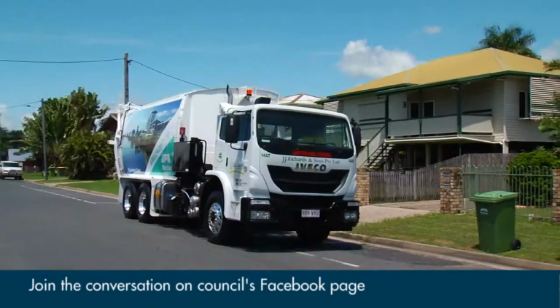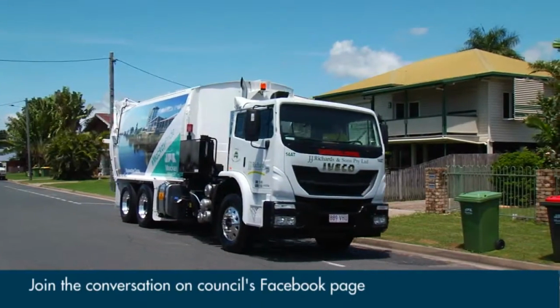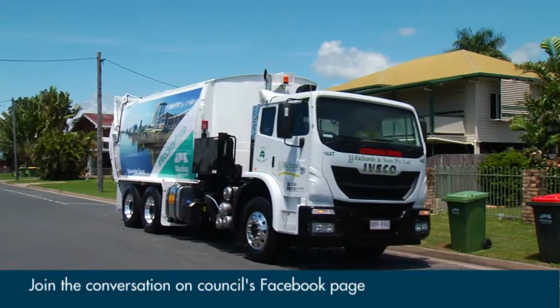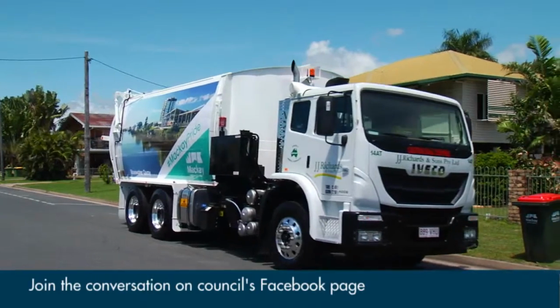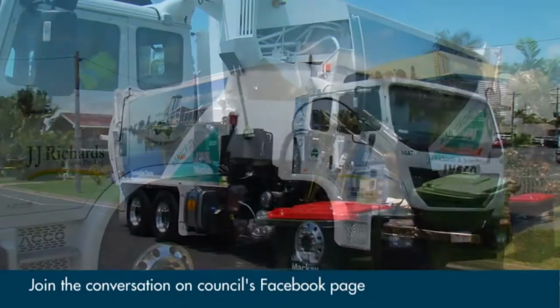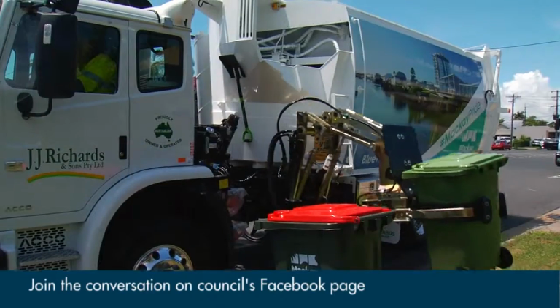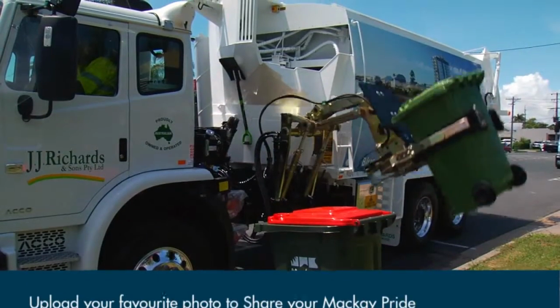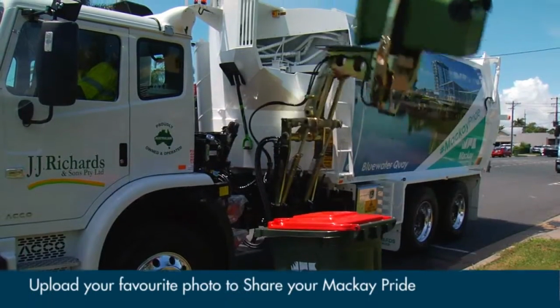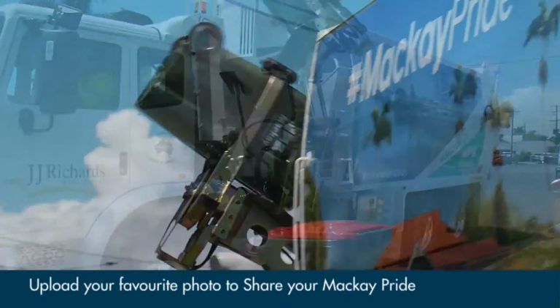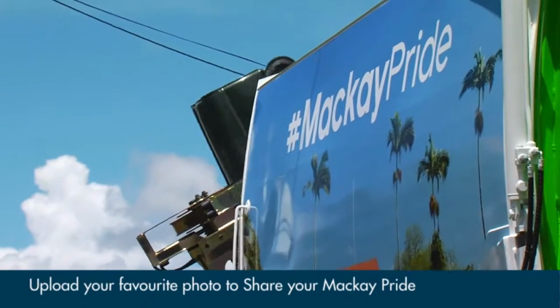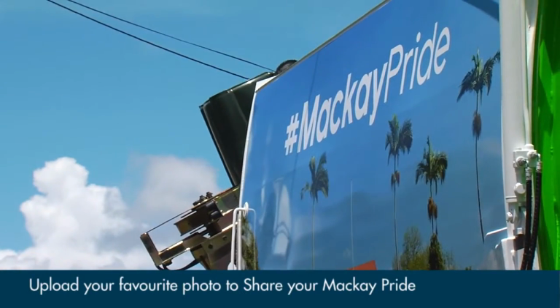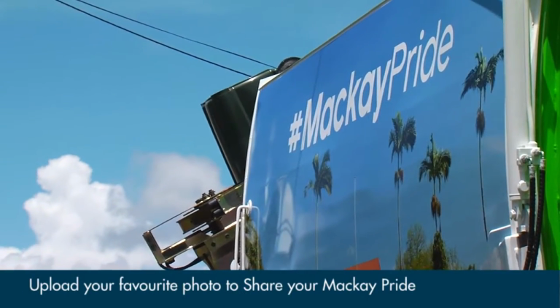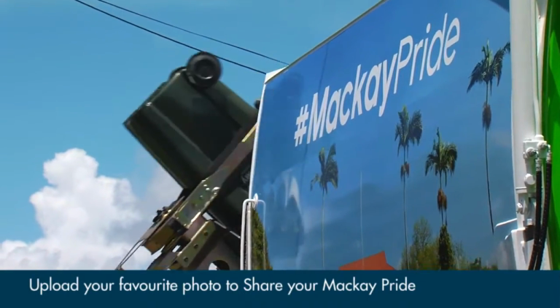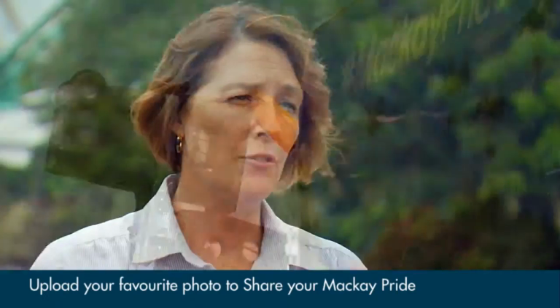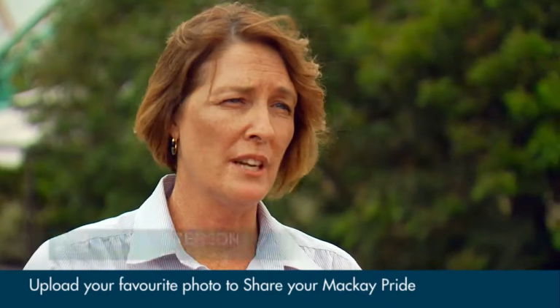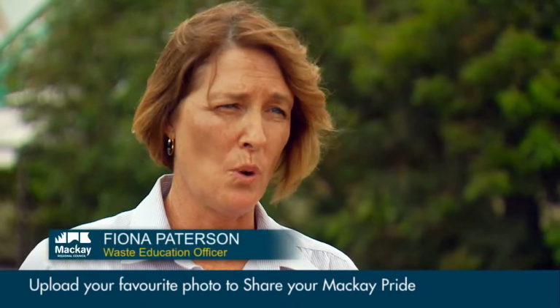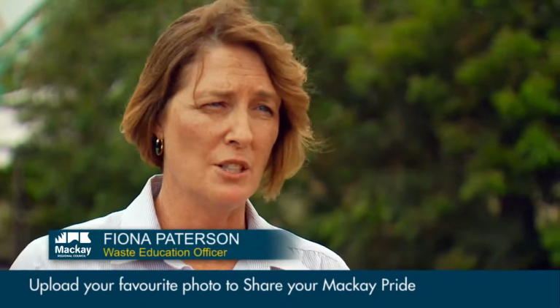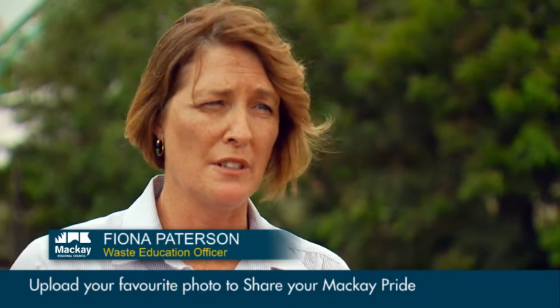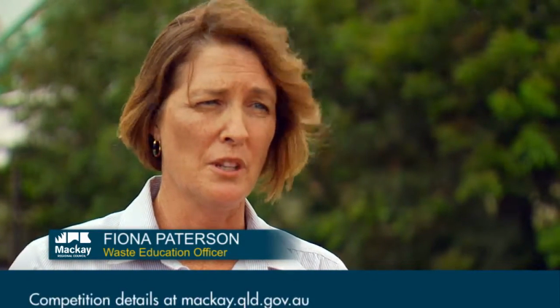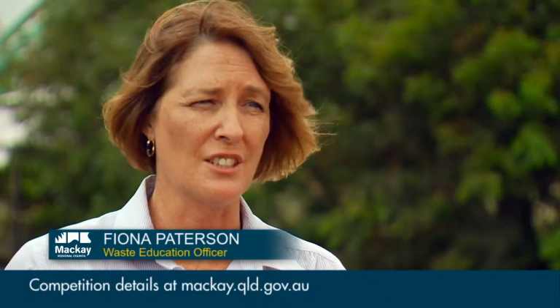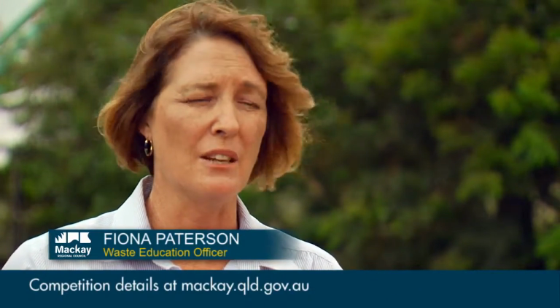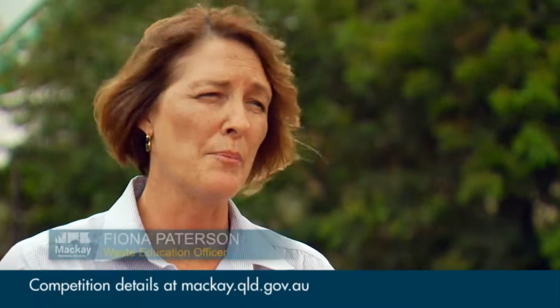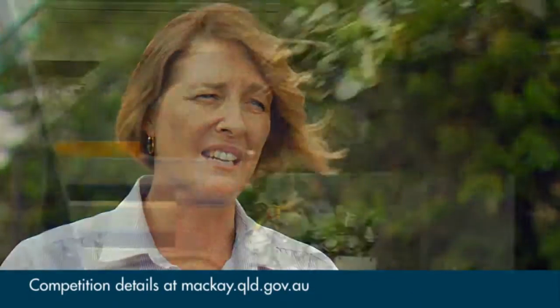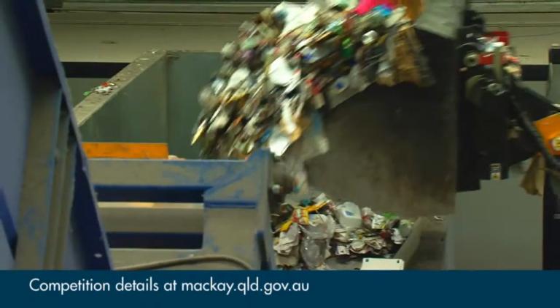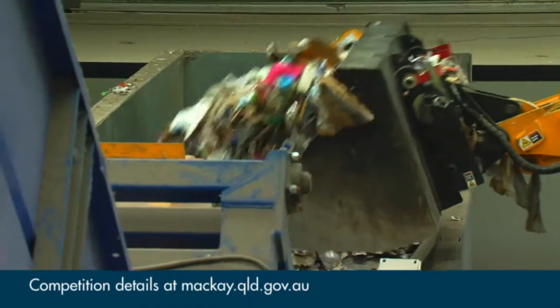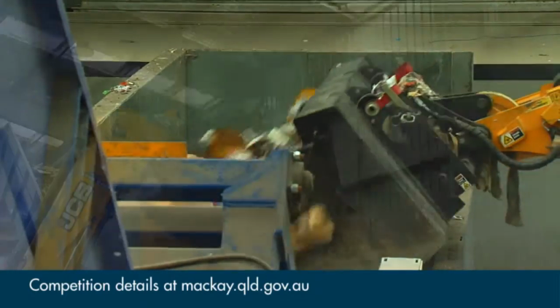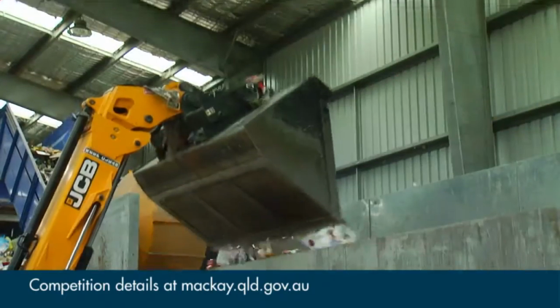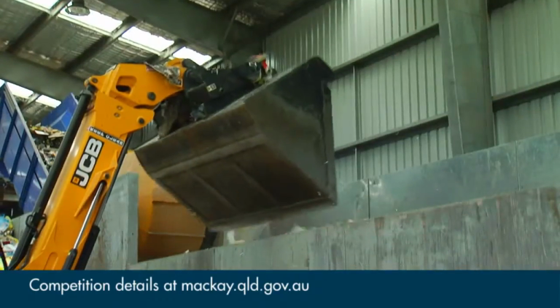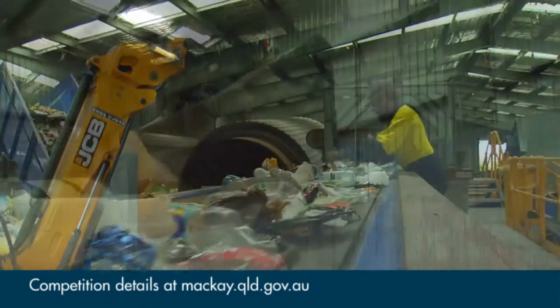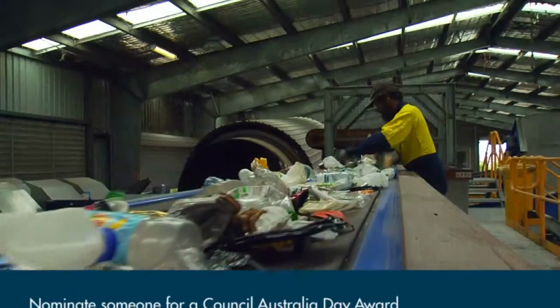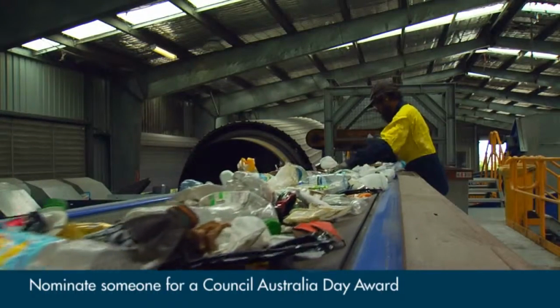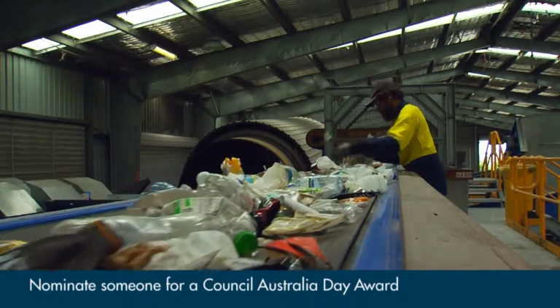Managing waste is expensive. In the last 12 months we've dumped over 91,000 tonnes of rubbish. If we looked at how much waste each person in the community is actually making, we're up around nearly 1,000 kilograms per person. We all have a part to play in recycling.